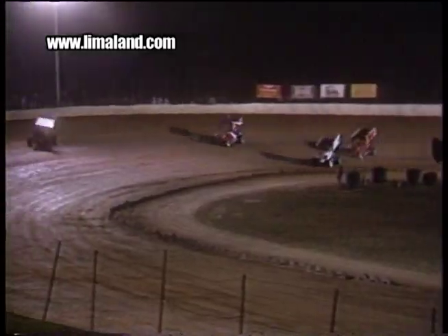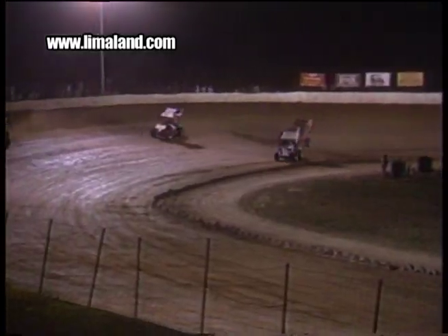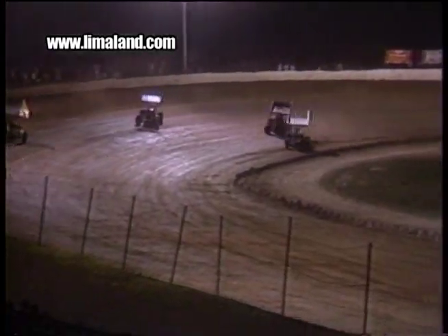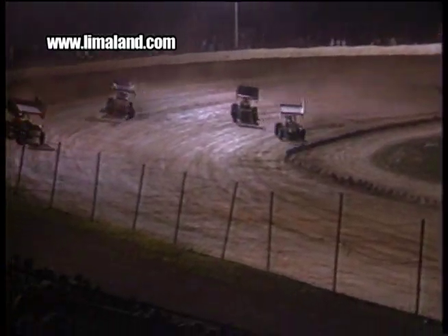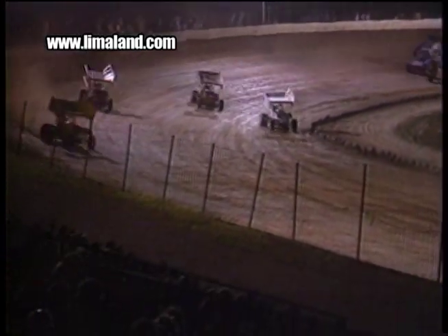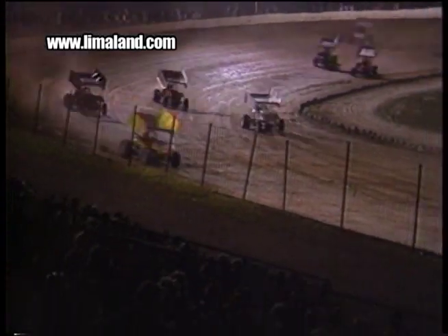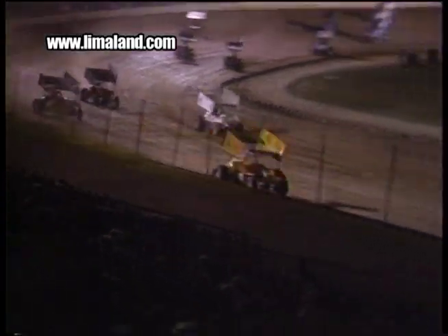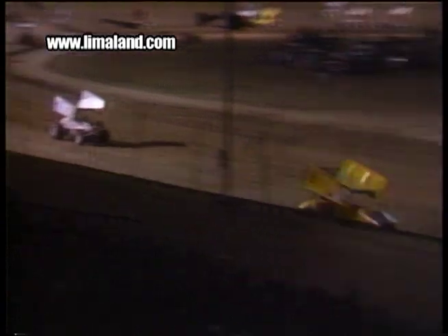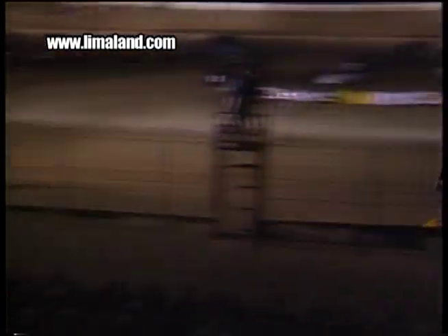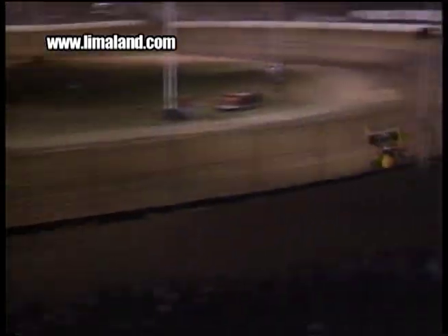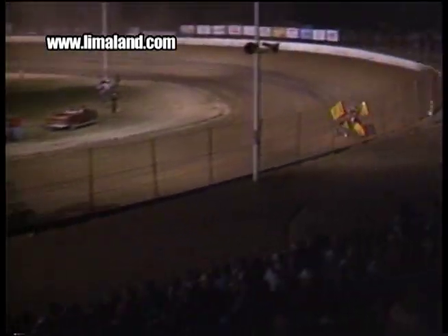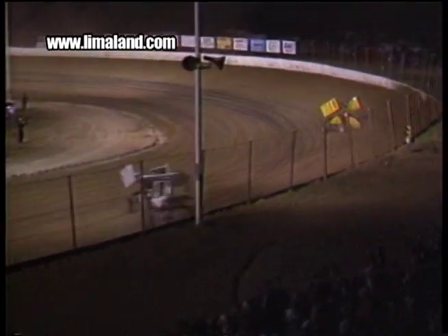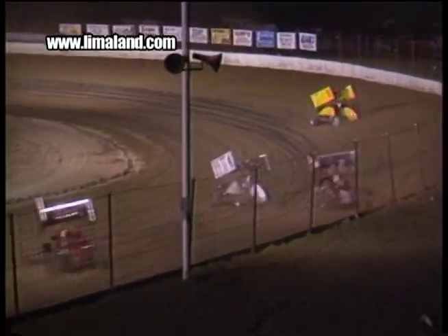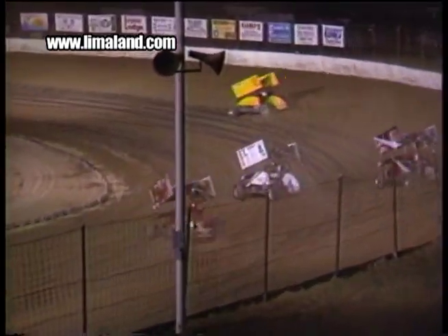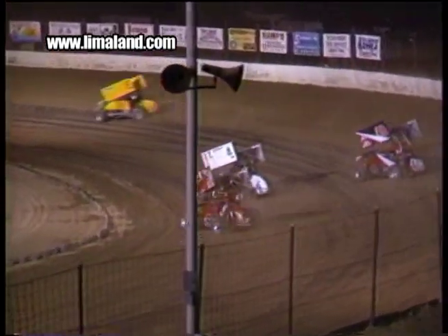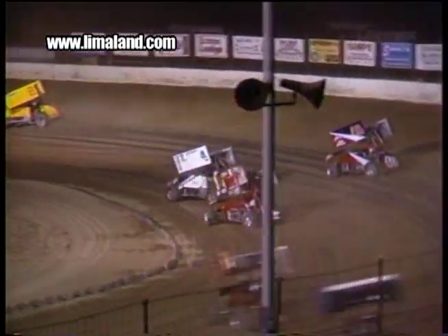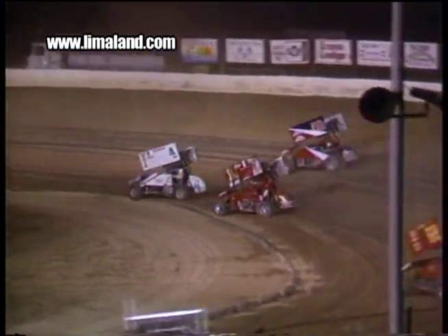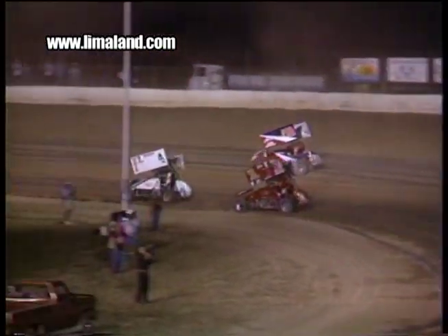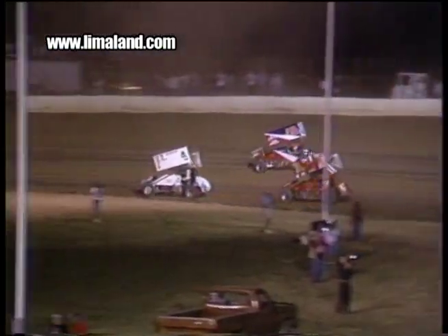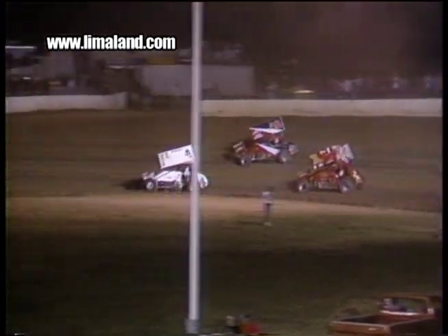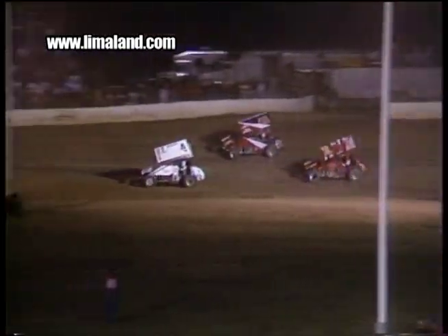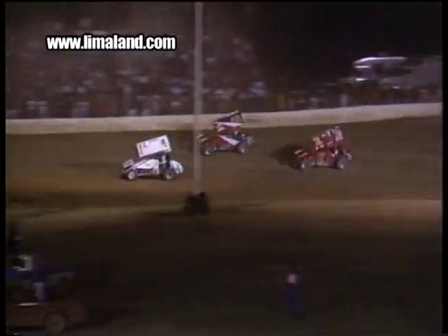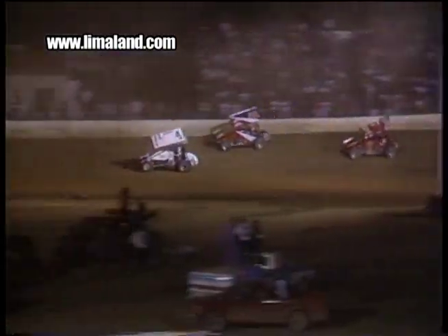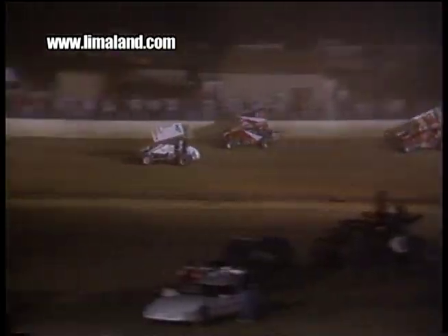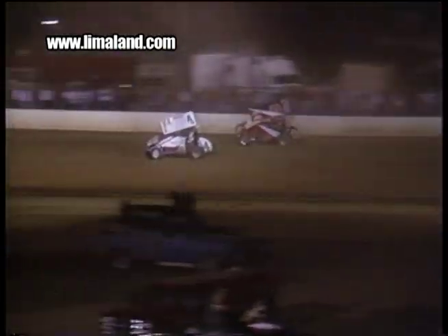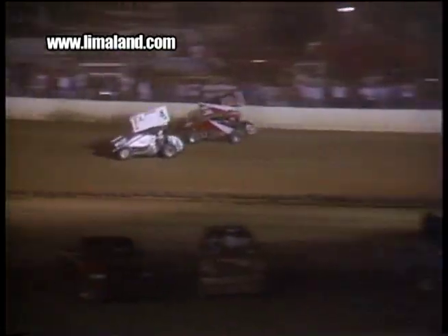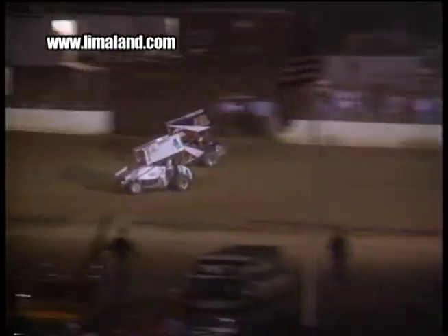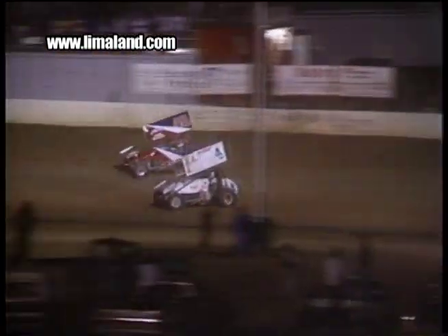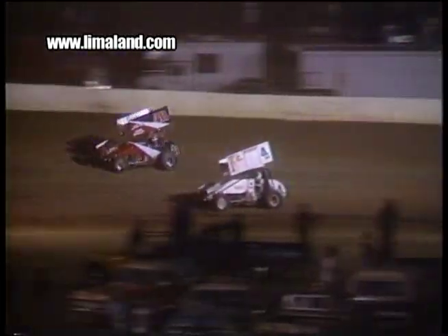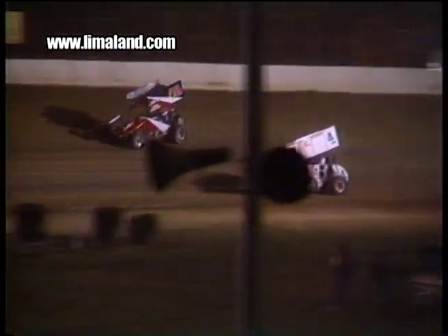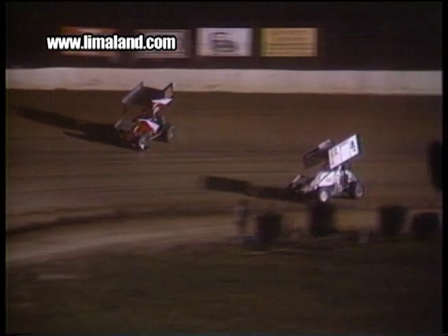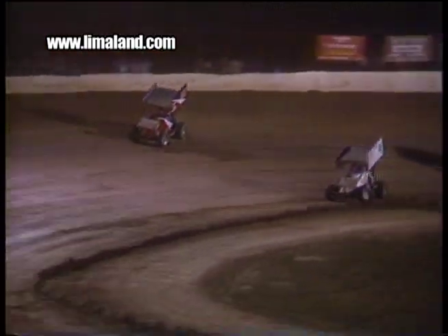Off turn four, Todd Cain is your leader after Fisher got loose on the start. Cain is now beginning to stretch it out. There's Kinzer and the 48 of Fisher. Keith Kaufman running fourth.